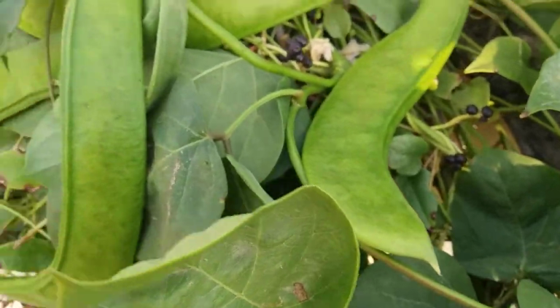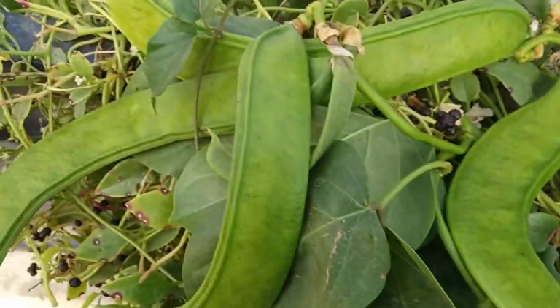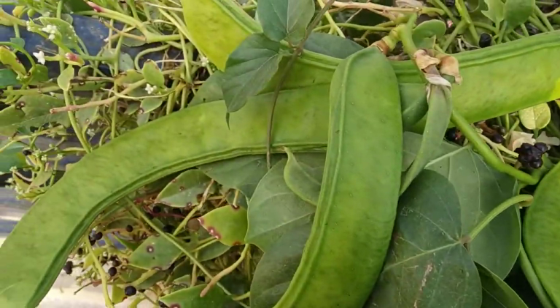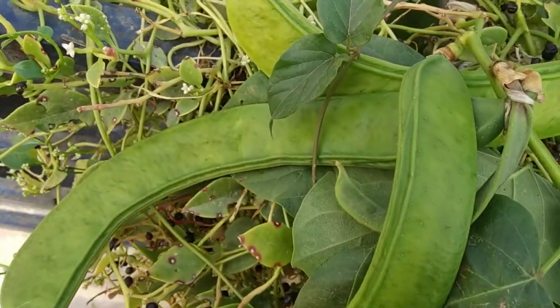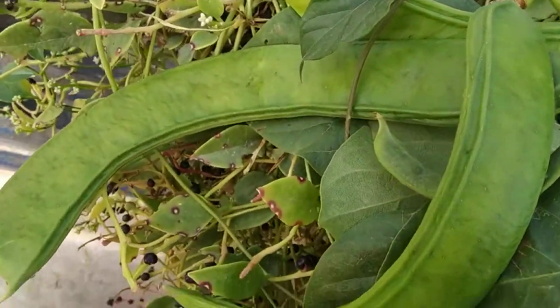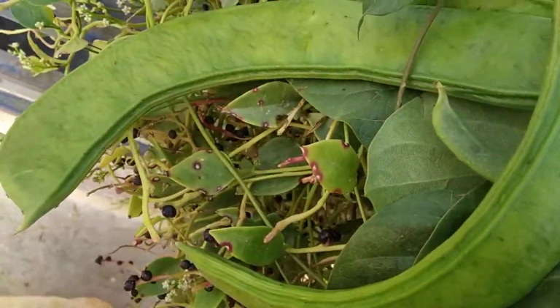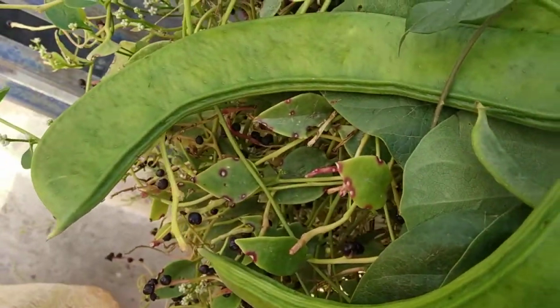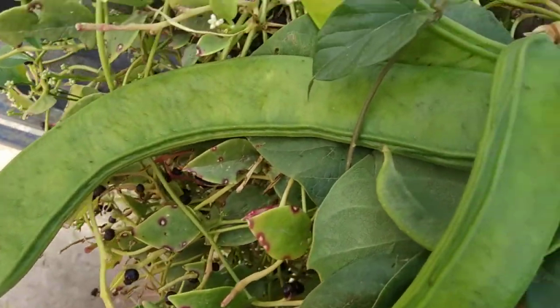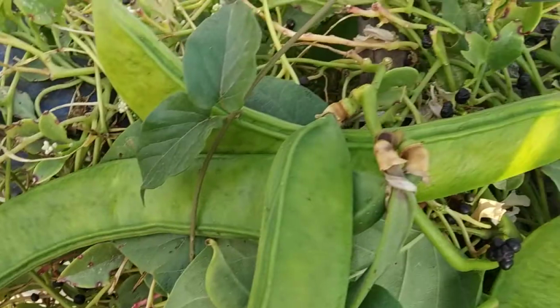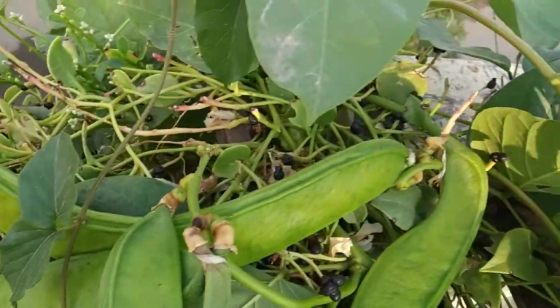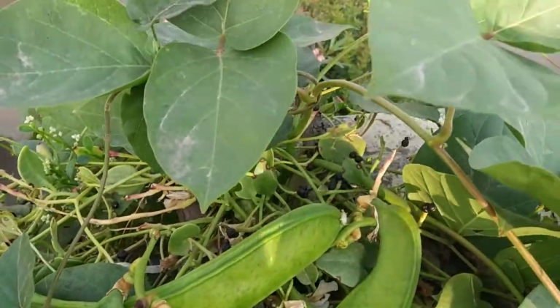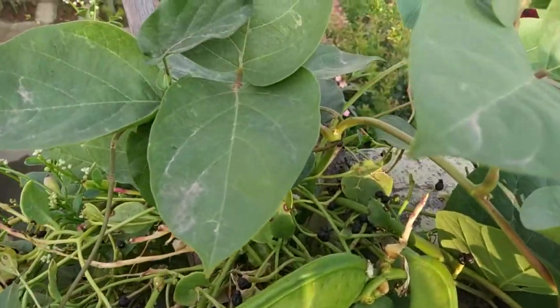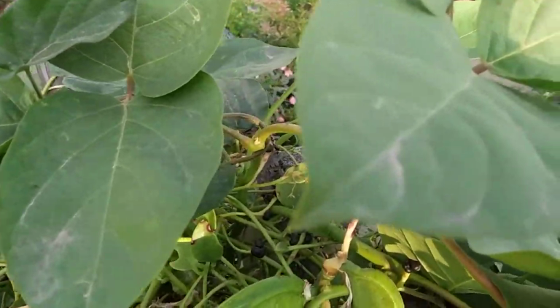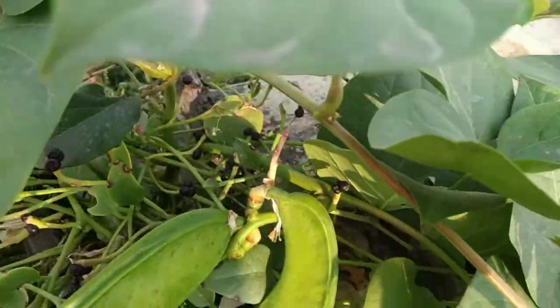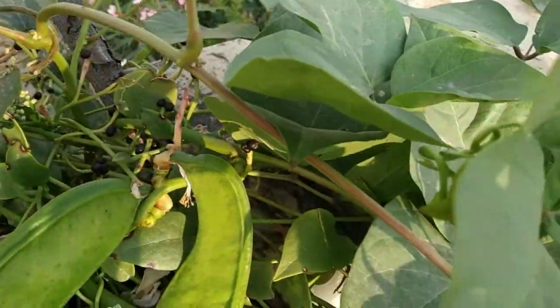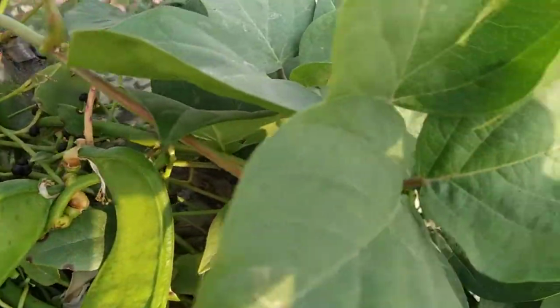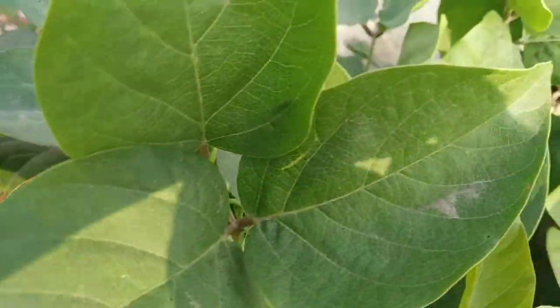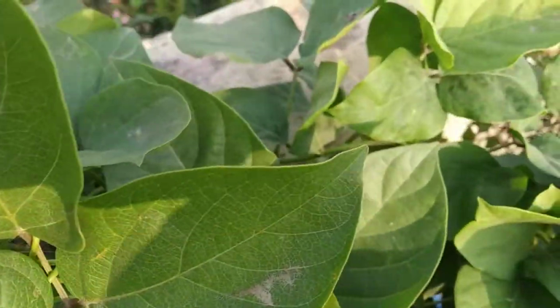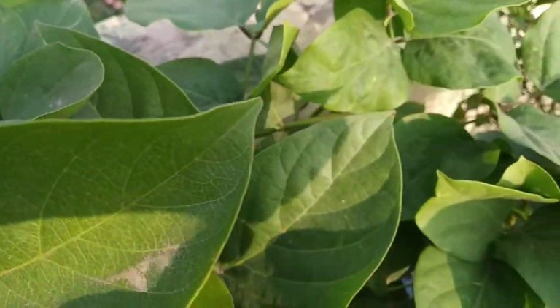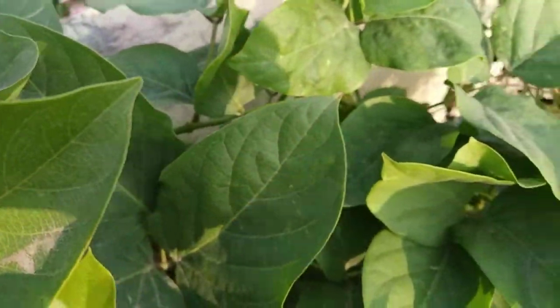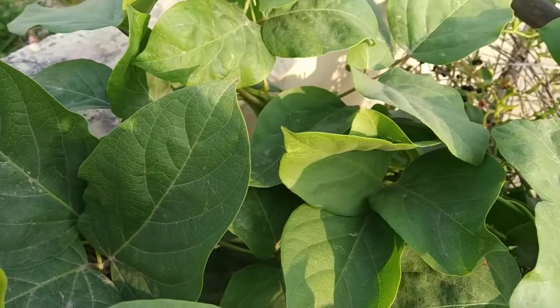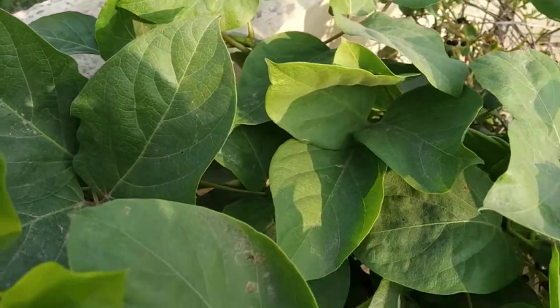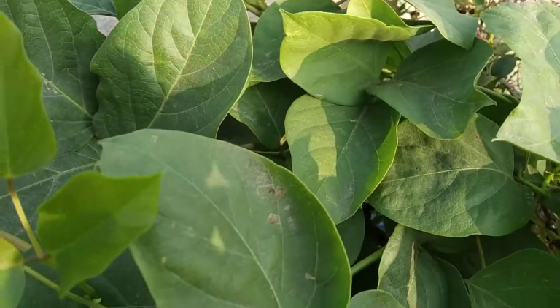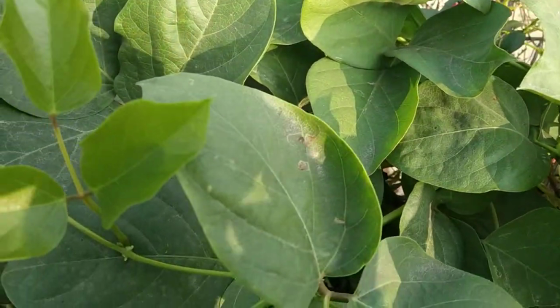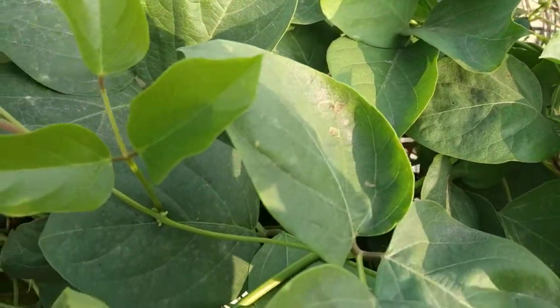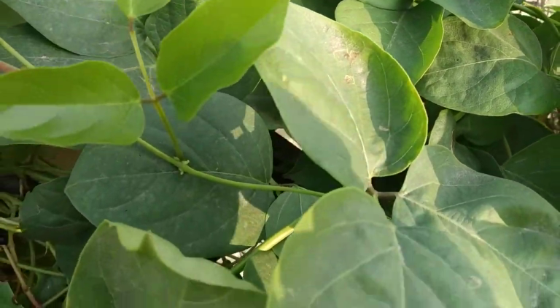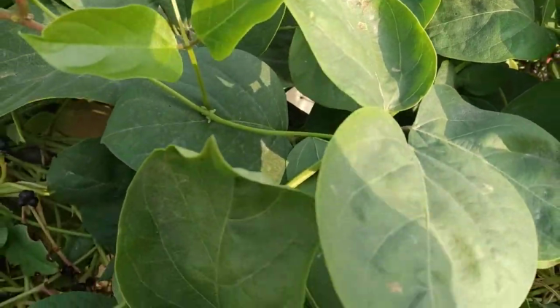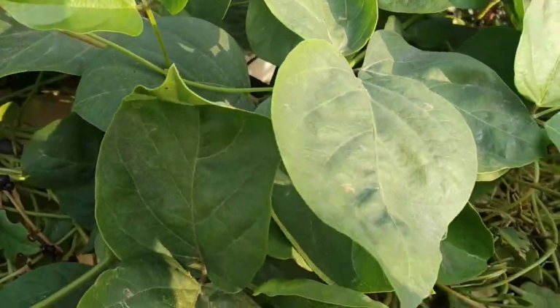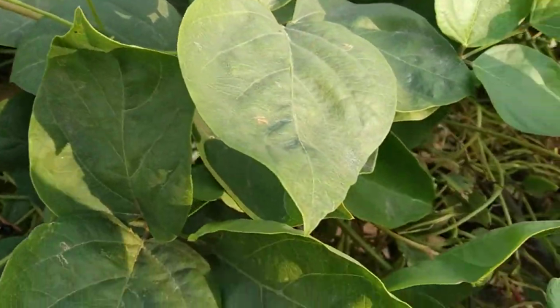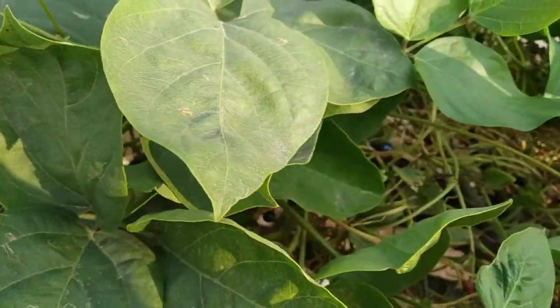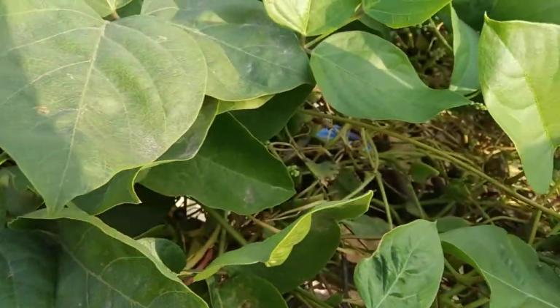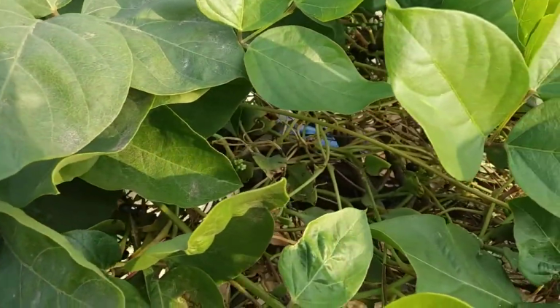Swat bean is a climber. Swat bean's other names are Sword bean, Jack bean, Jamaica horse bean, and Giant stock bean. May, June, September, and November are the most suitable months for planting Swat bean.